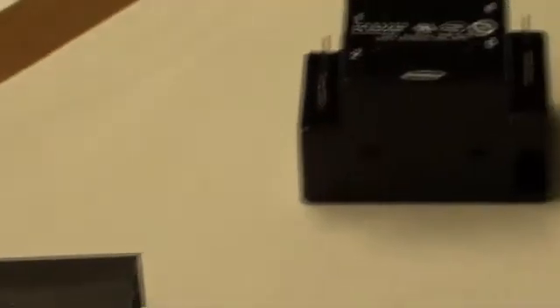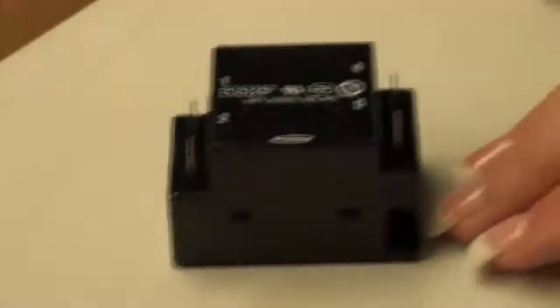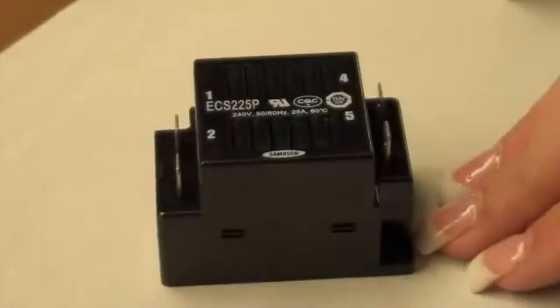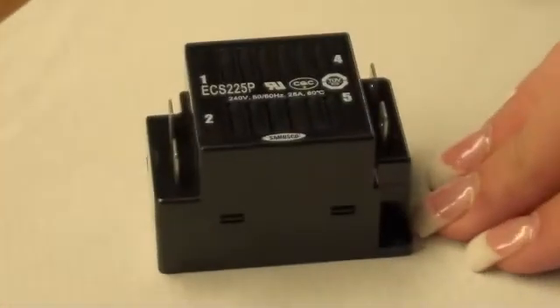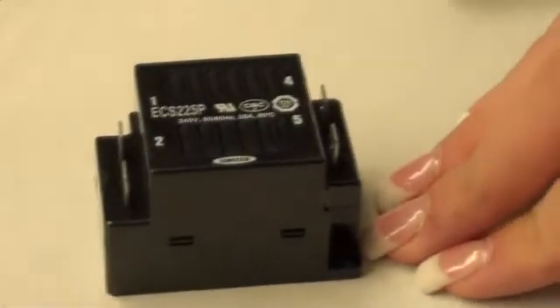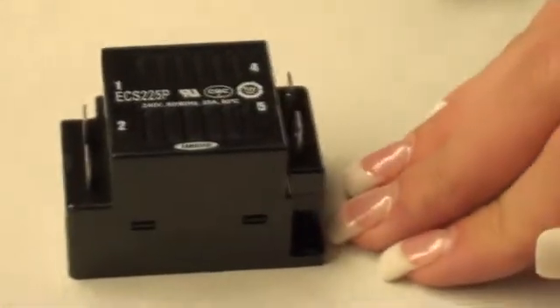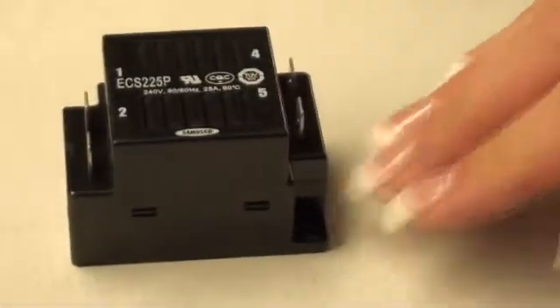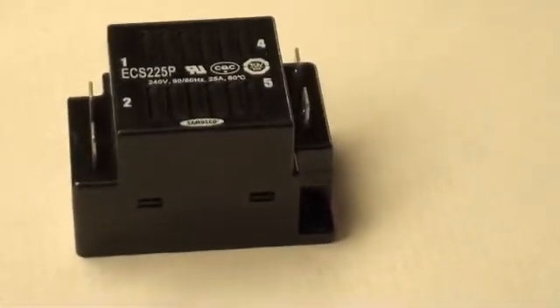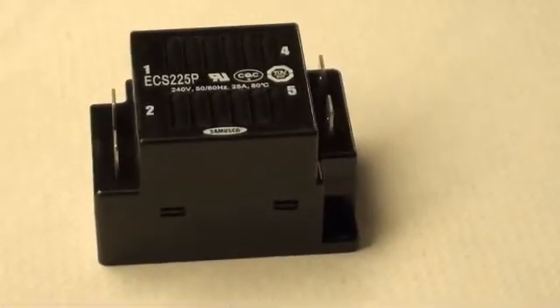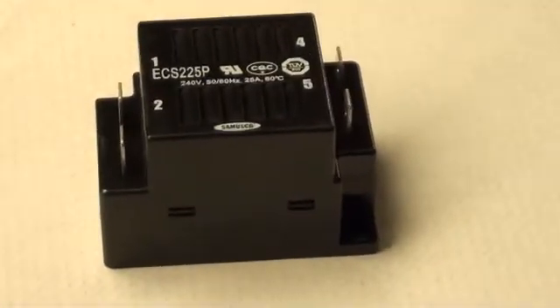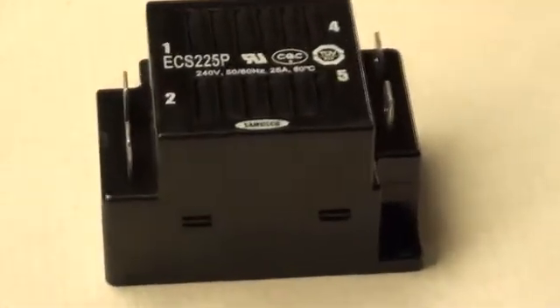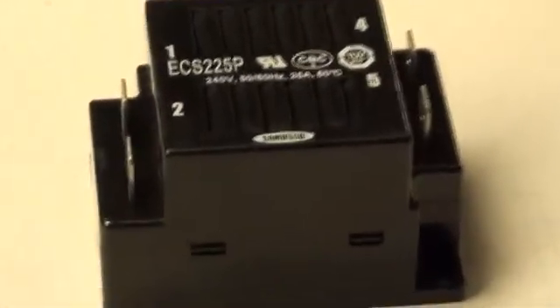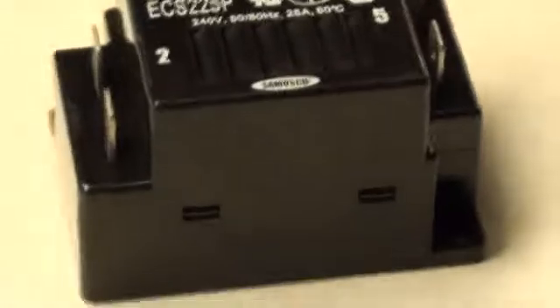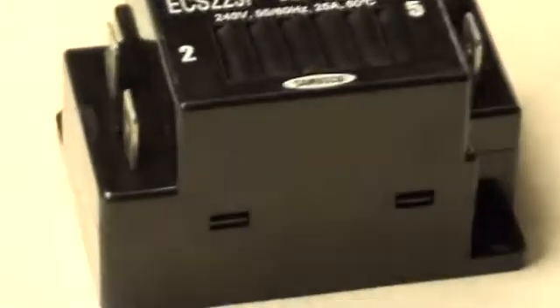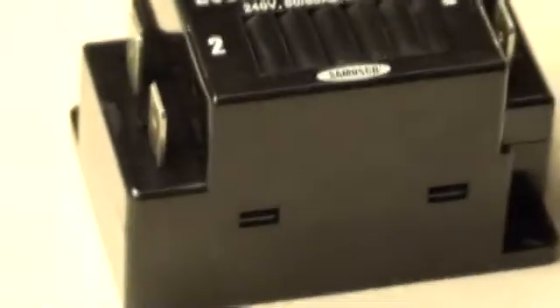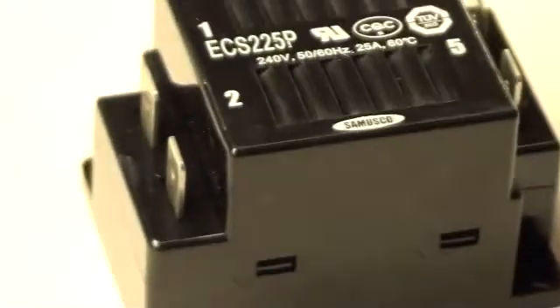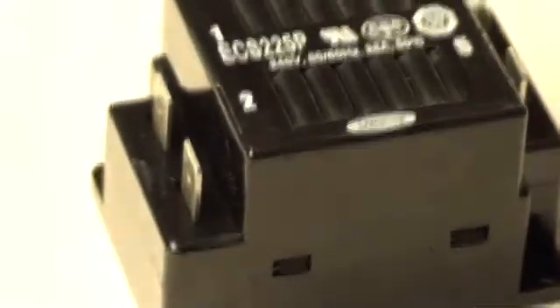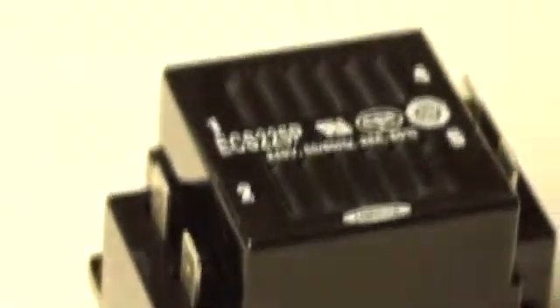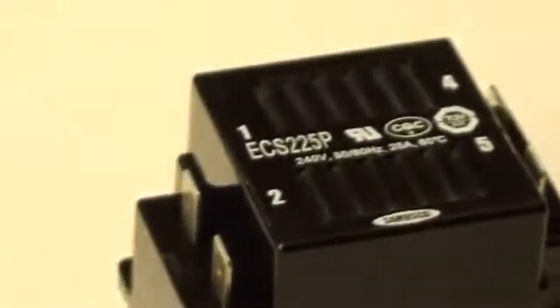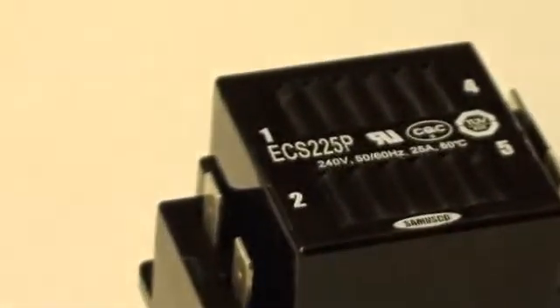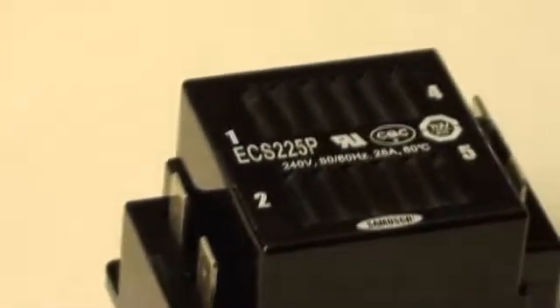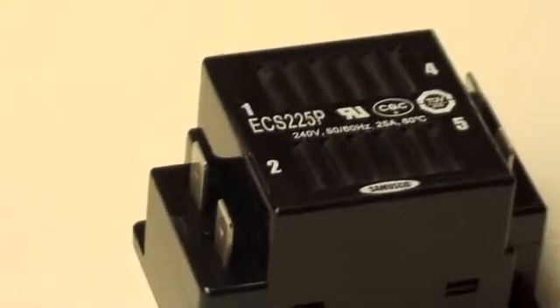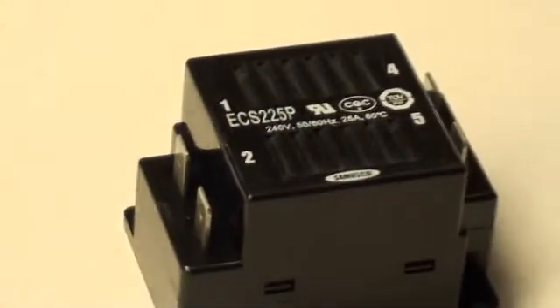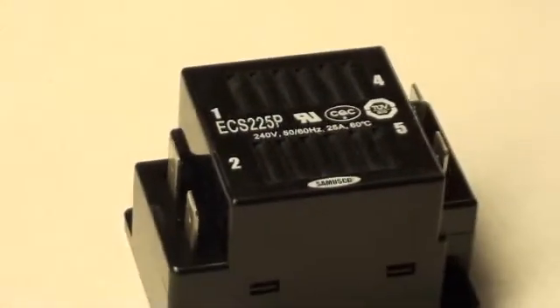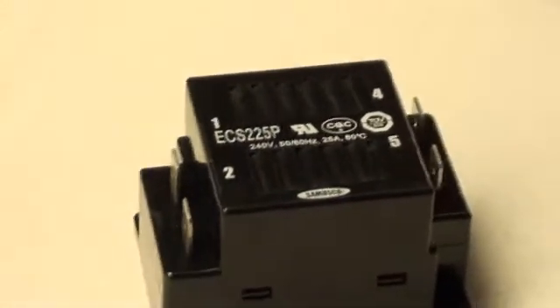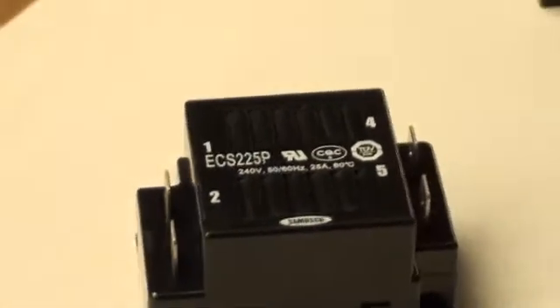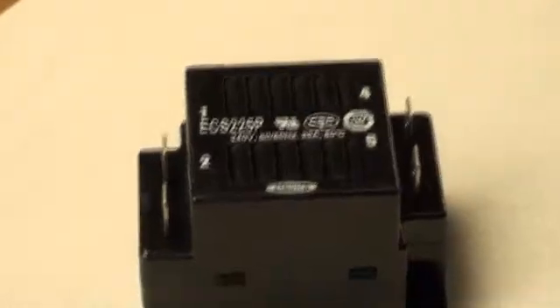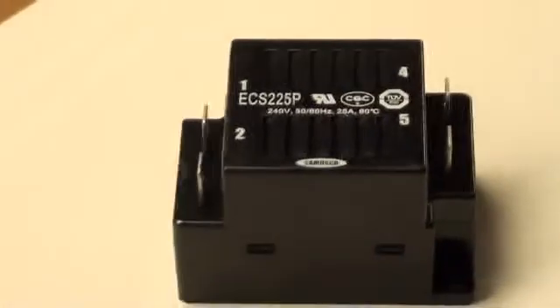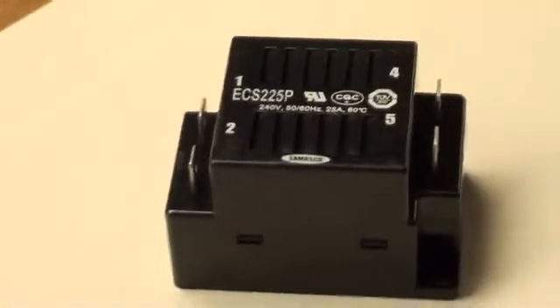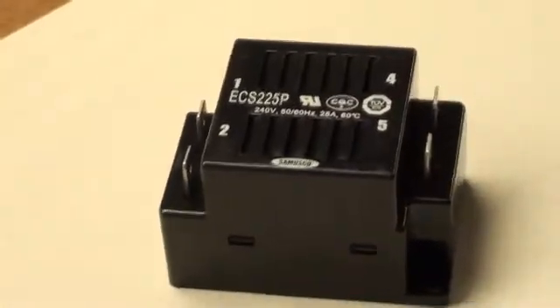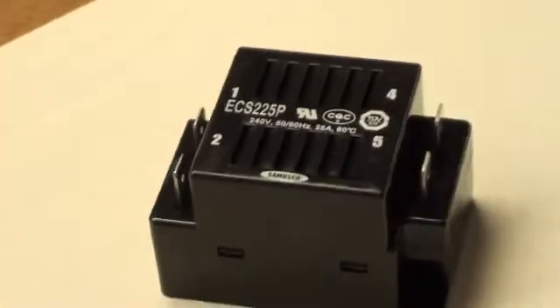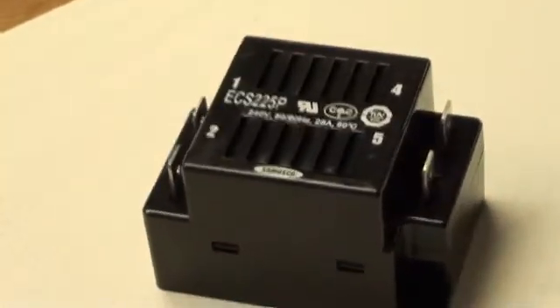Here is a model ECS-225P, 1/2 to 6 horsepower, 240 volts. This one has quick connect push-on terminal connectors.